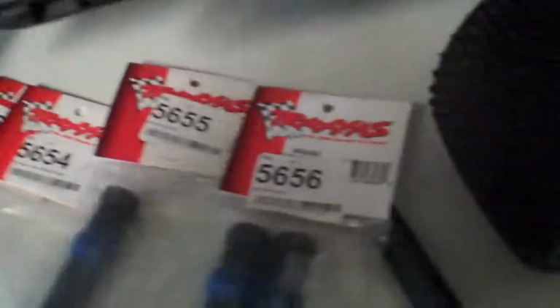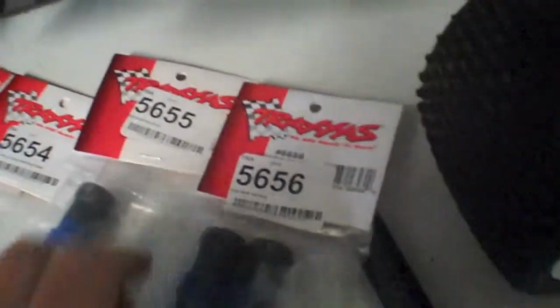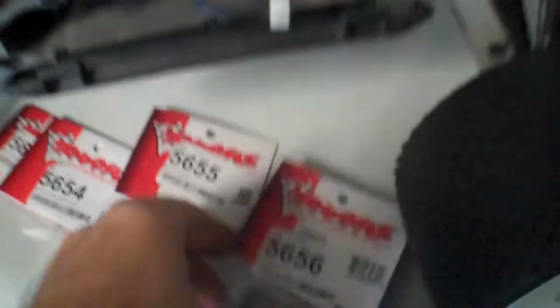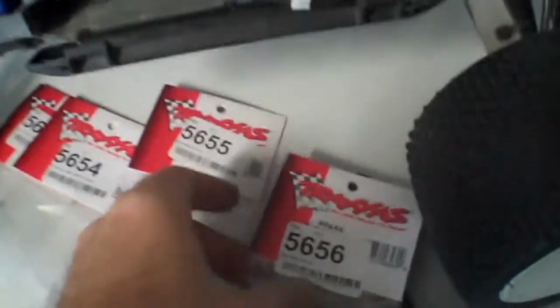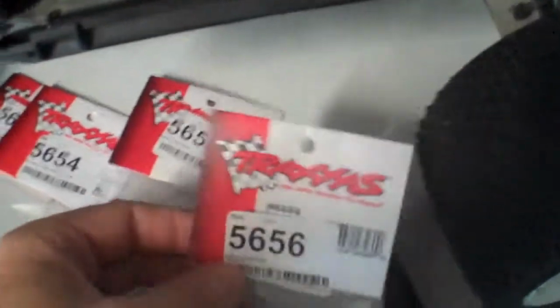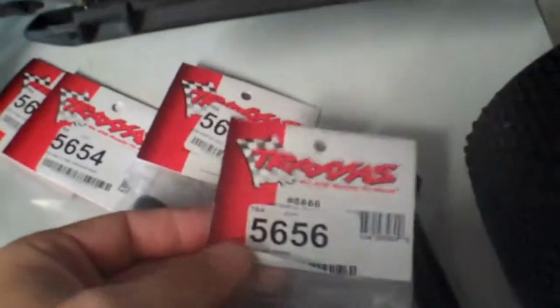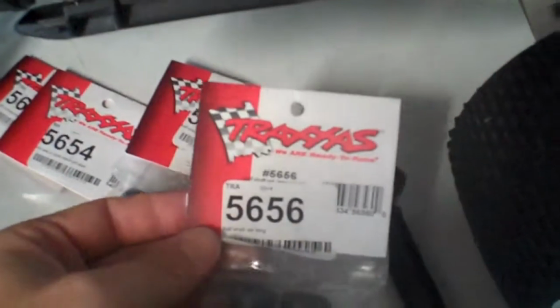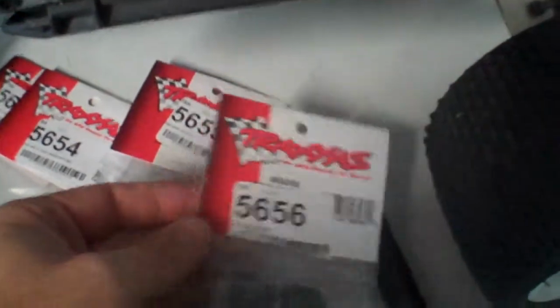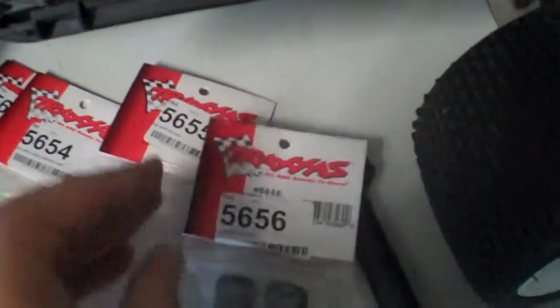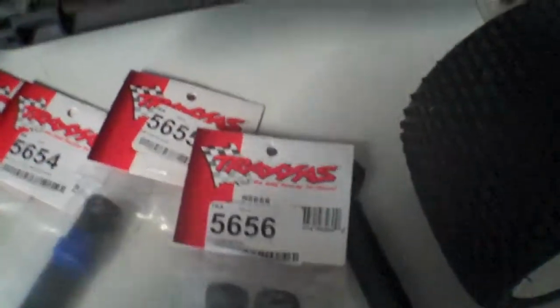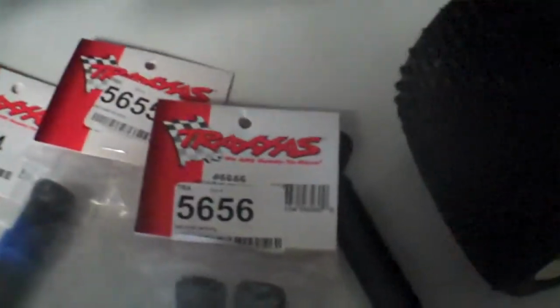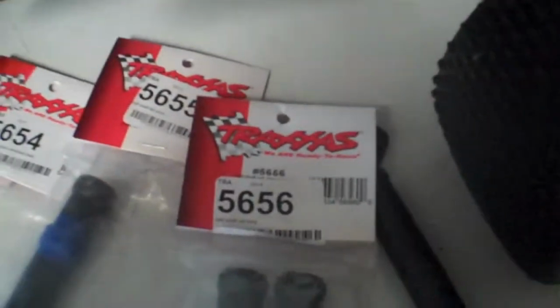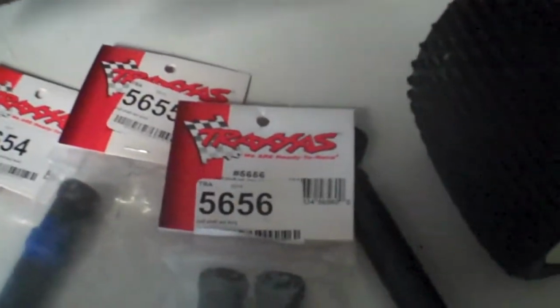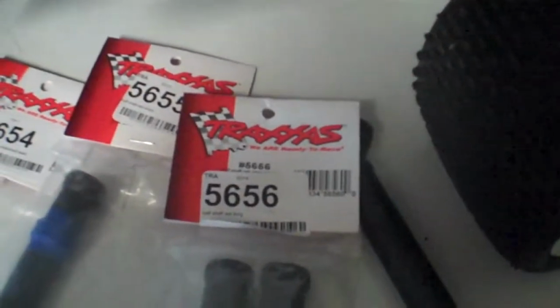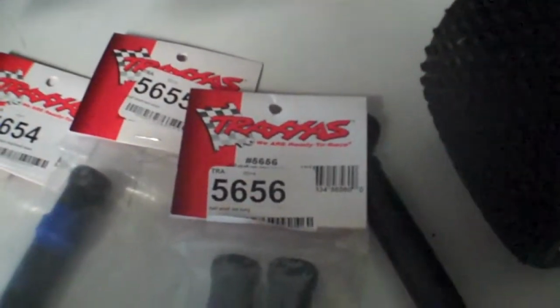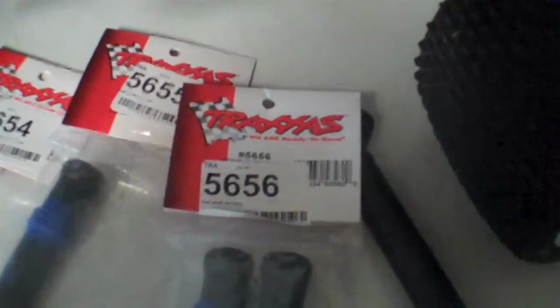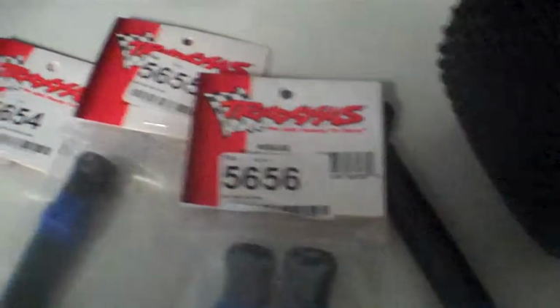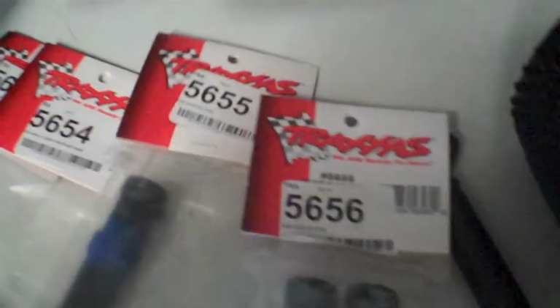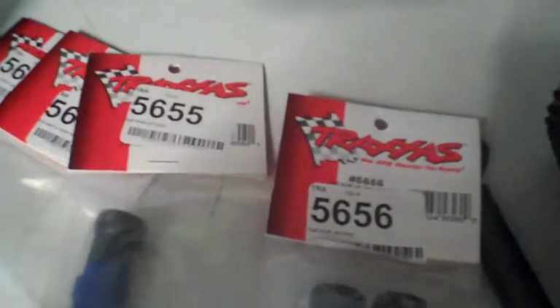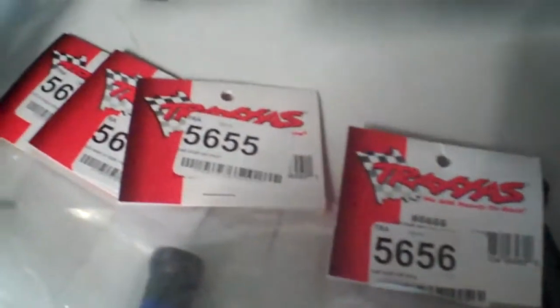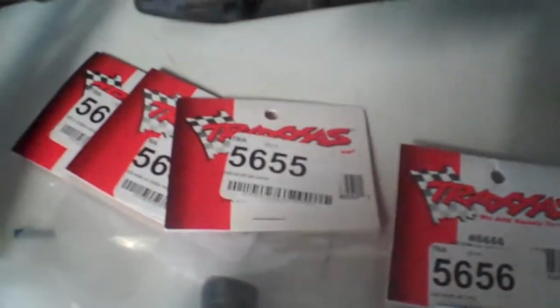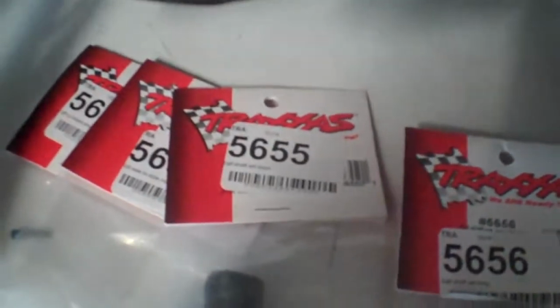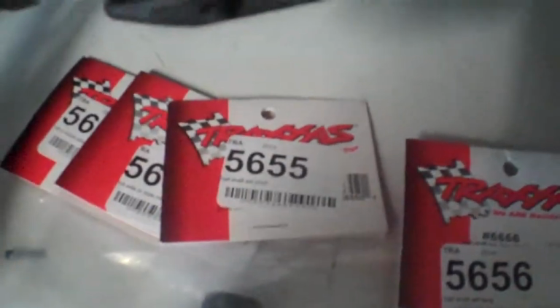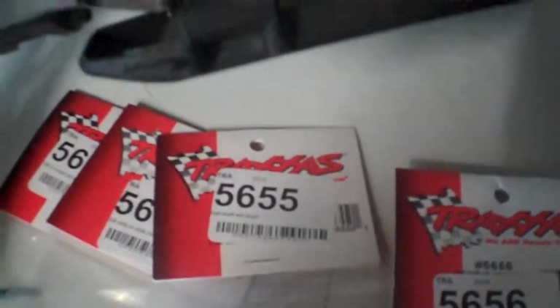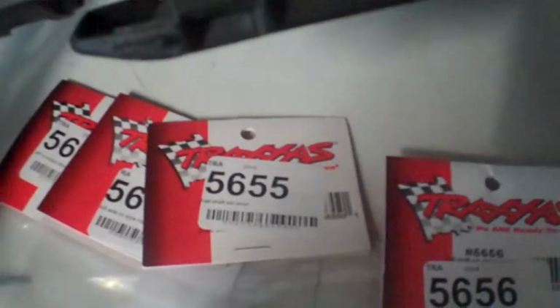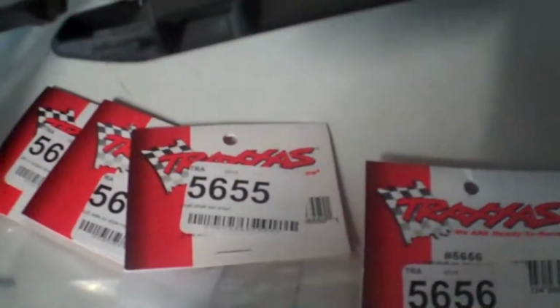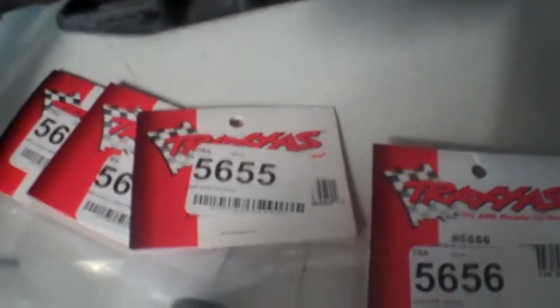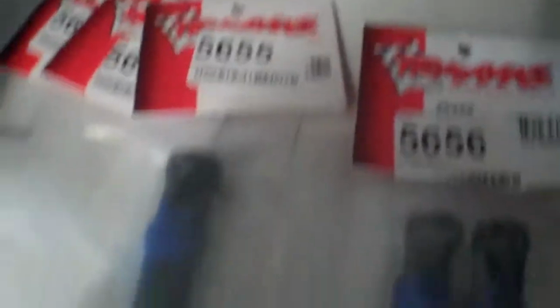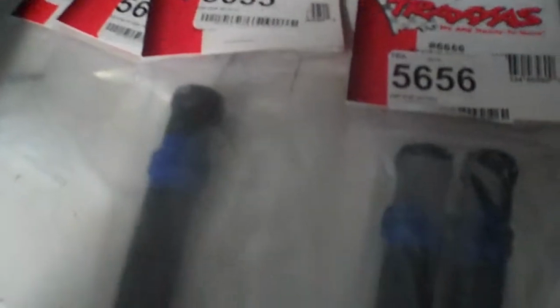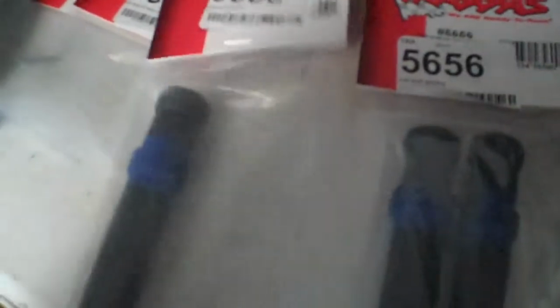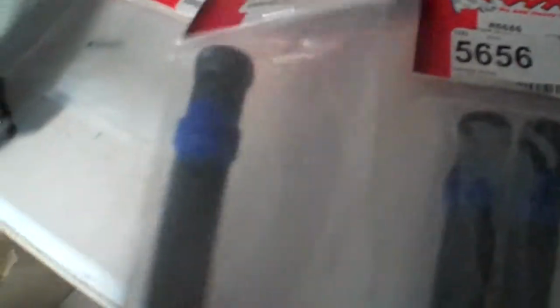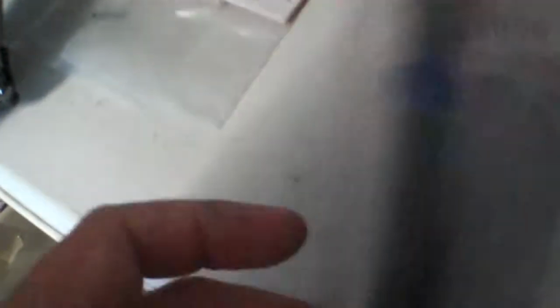Now I was always led to believe that the long ones, part 5656, were a direct replacement to go into the E-Rivo. And I was always led to believe that the short set, the 5655, the shorter ones, won't work.